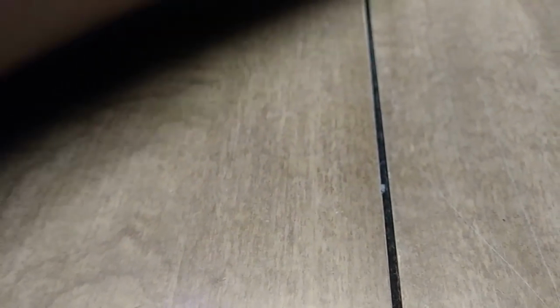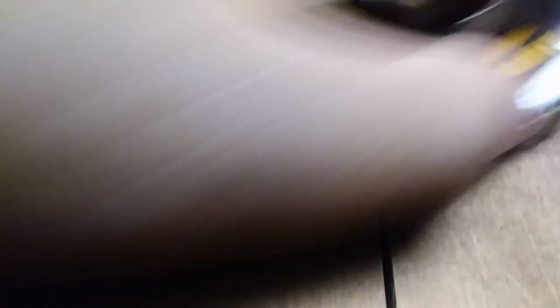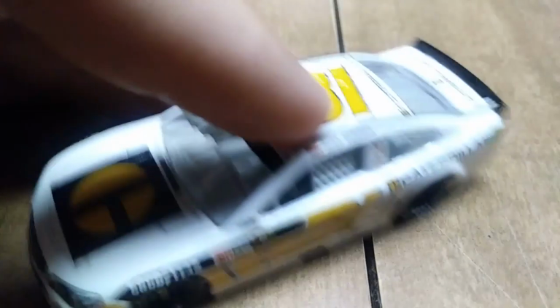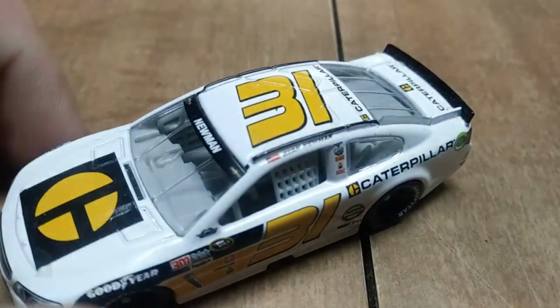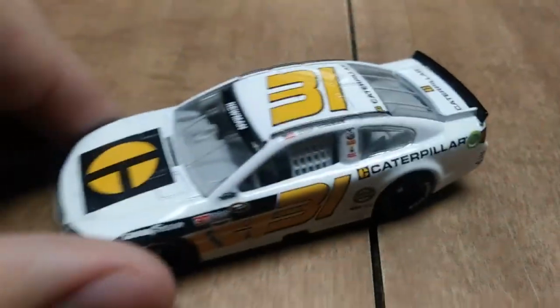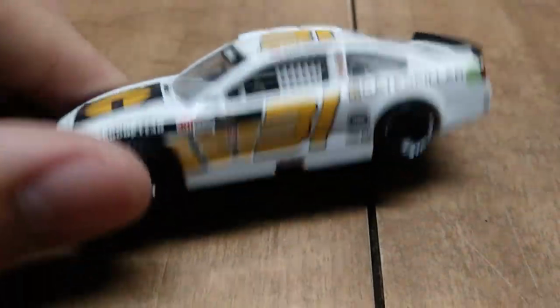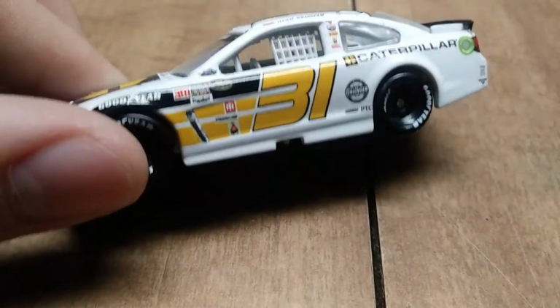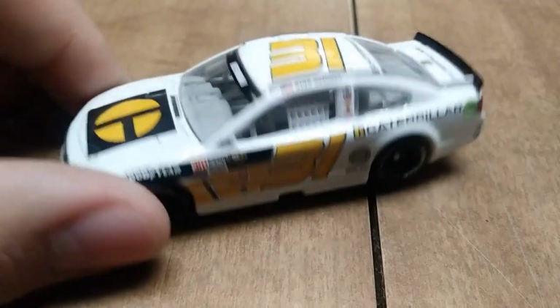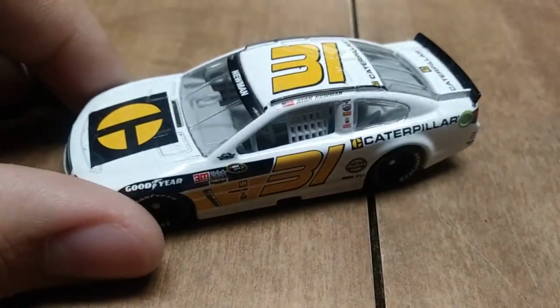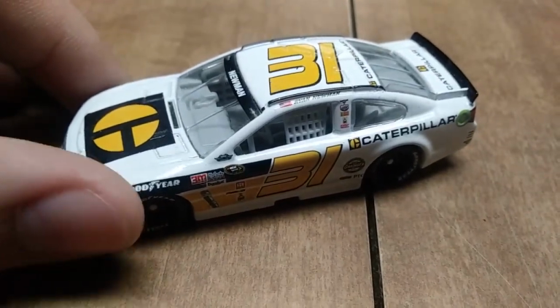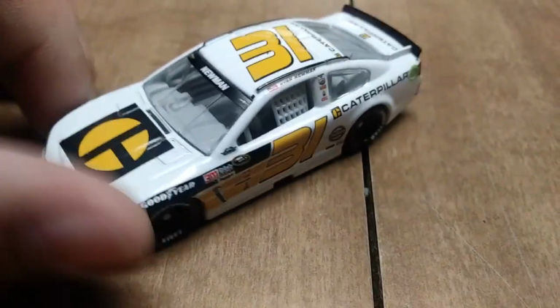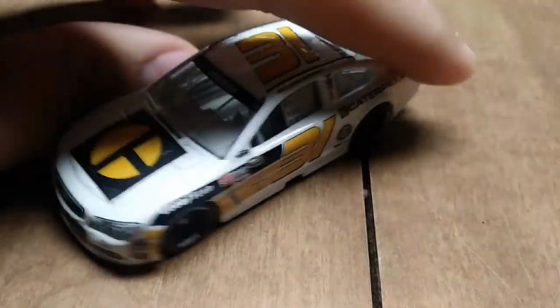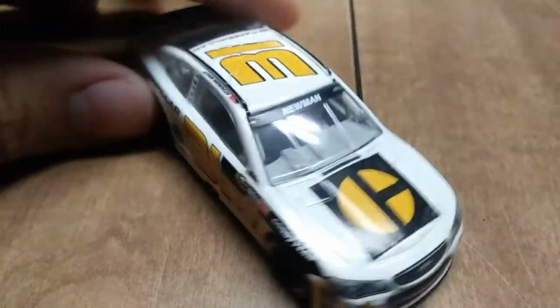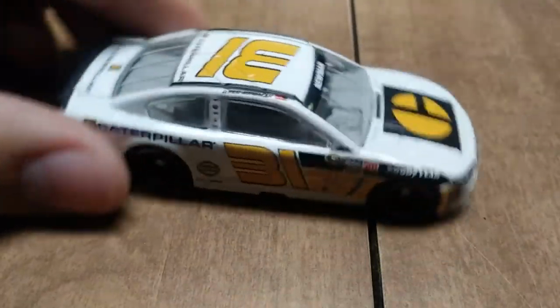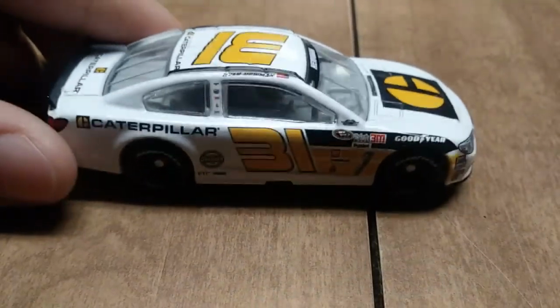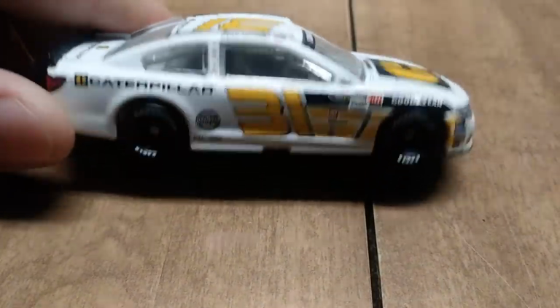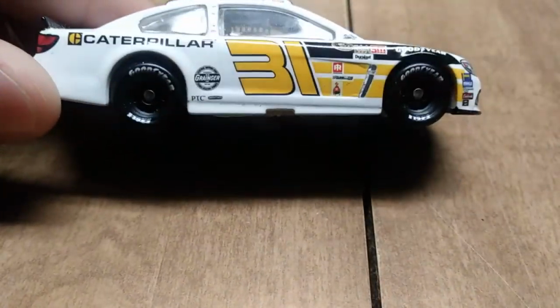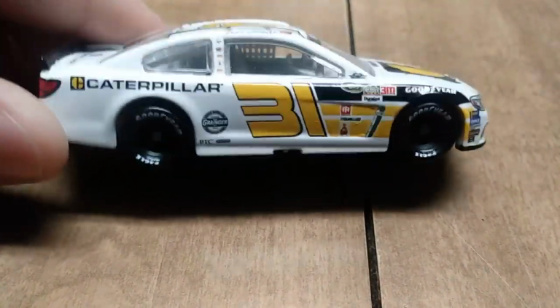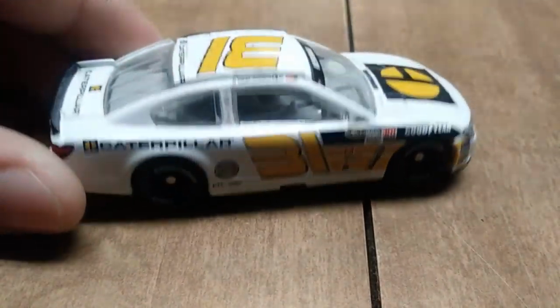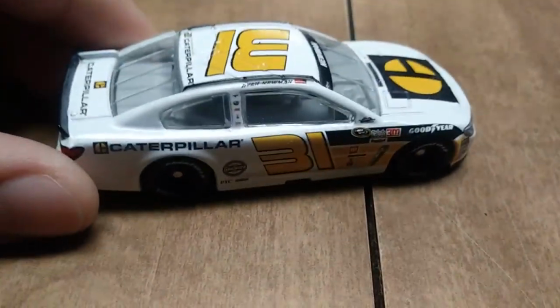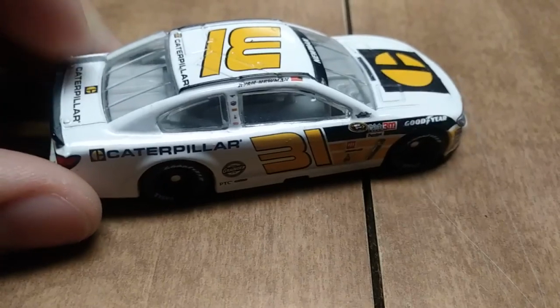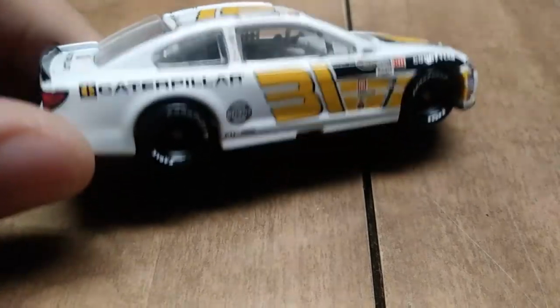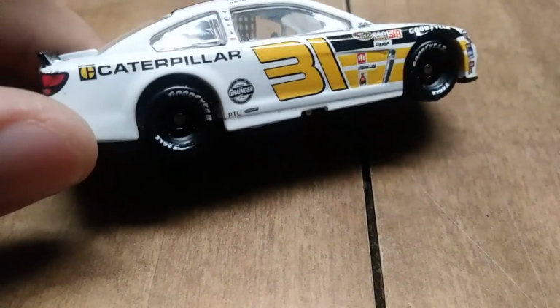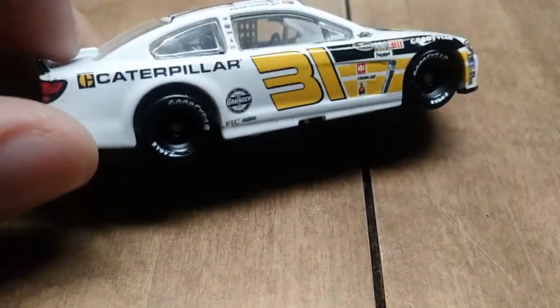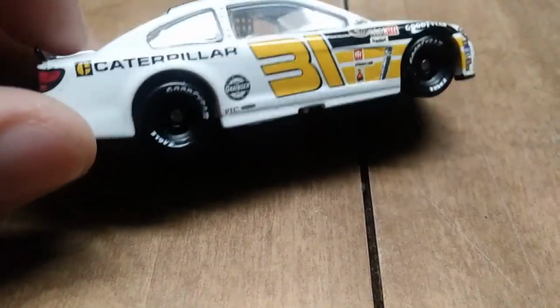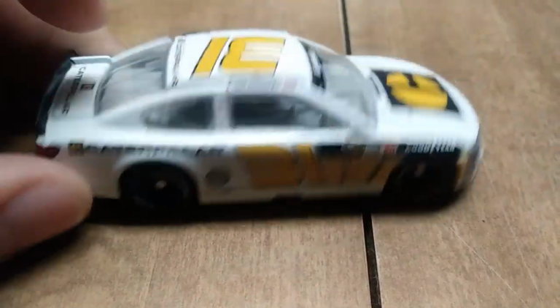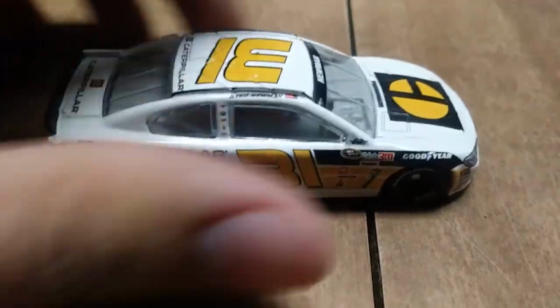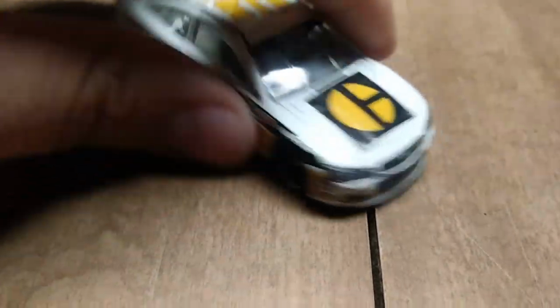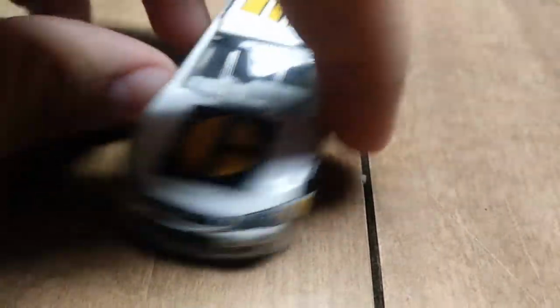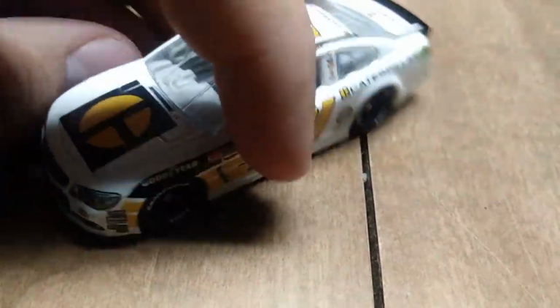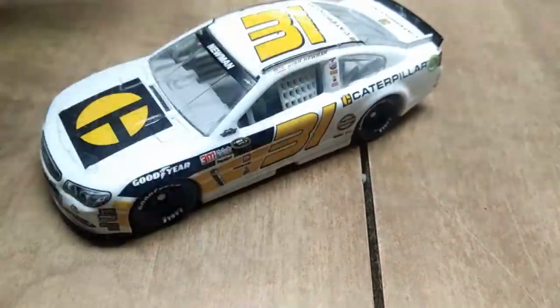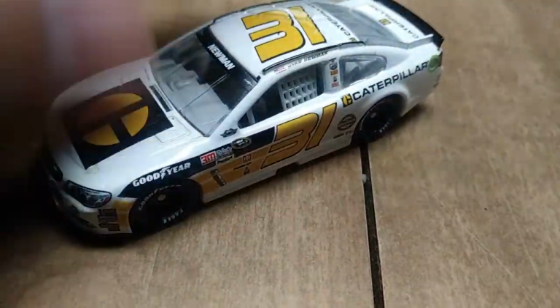Here we have Ryan Newman's number 31 Caterpillar car from 2016. This is another Darlington throwback — really not sure who he was throwing it back to, but it's a Darlington throwback nonetheless.